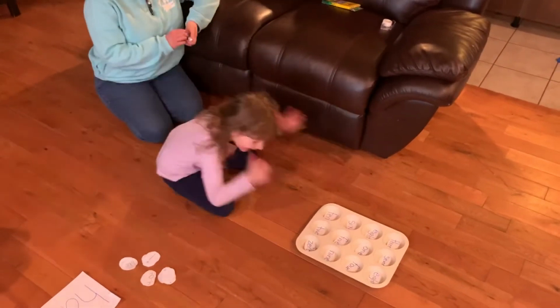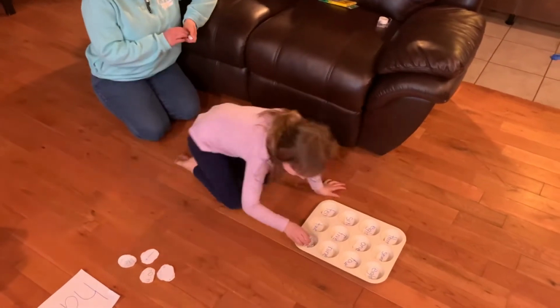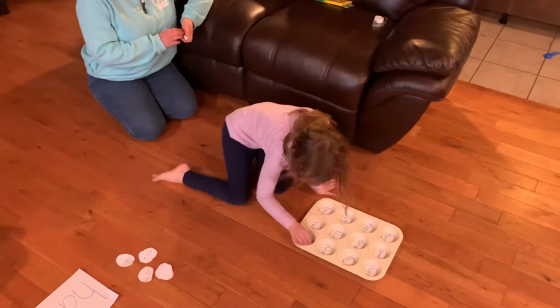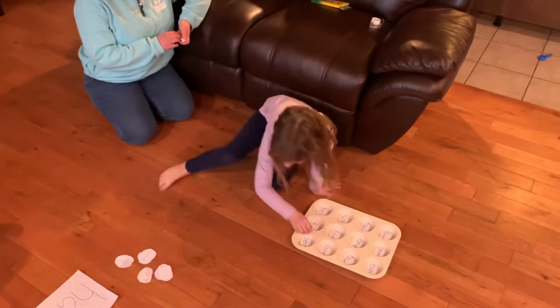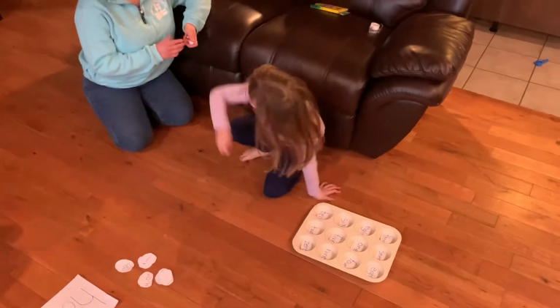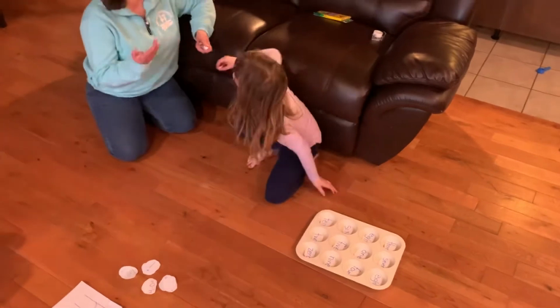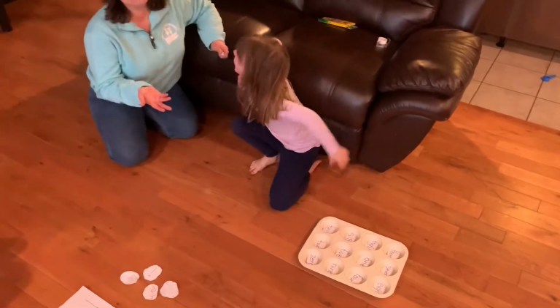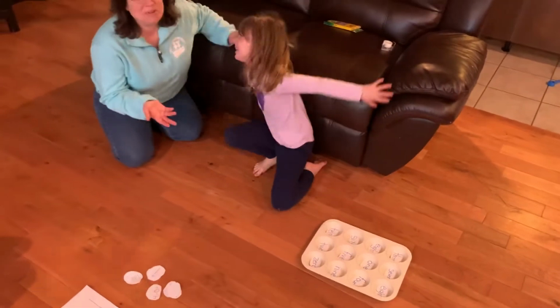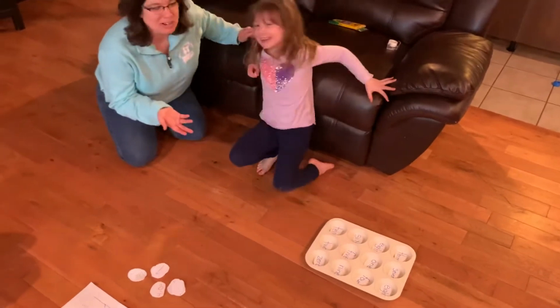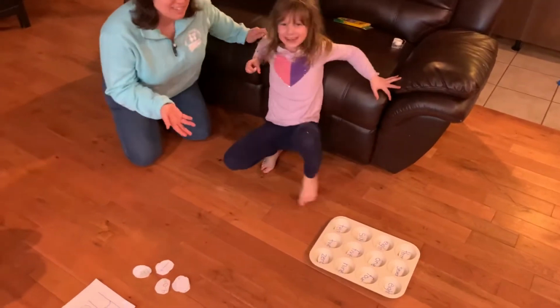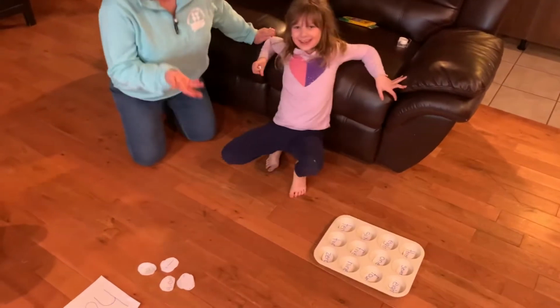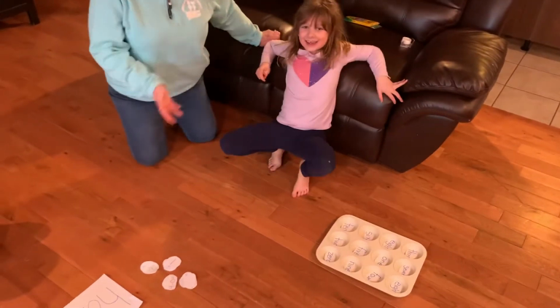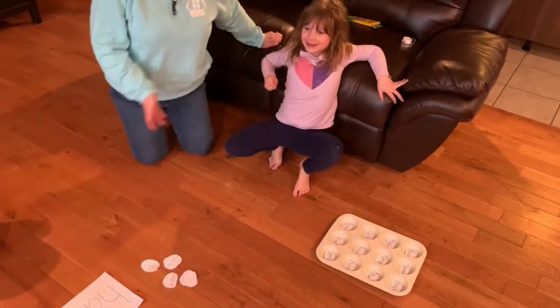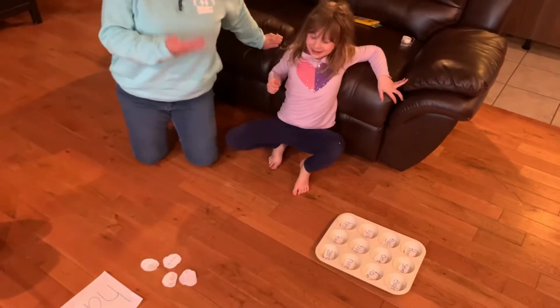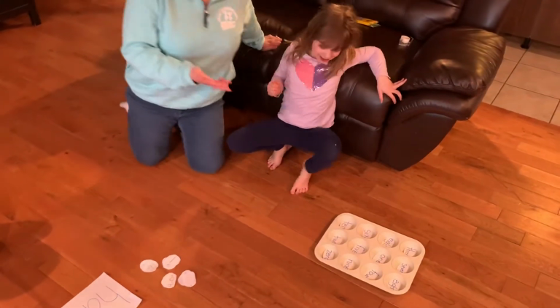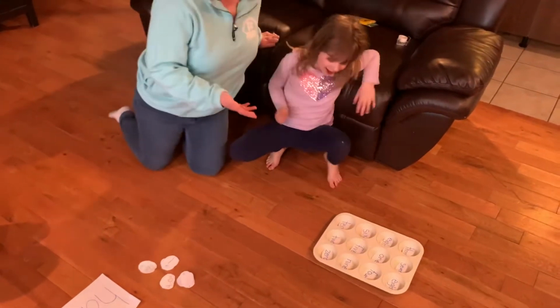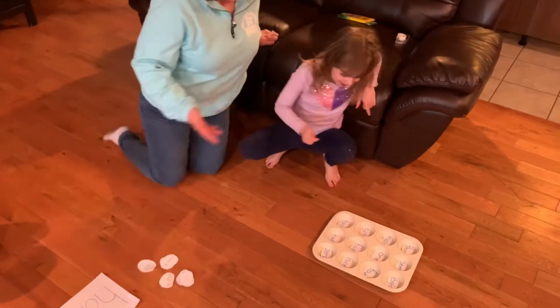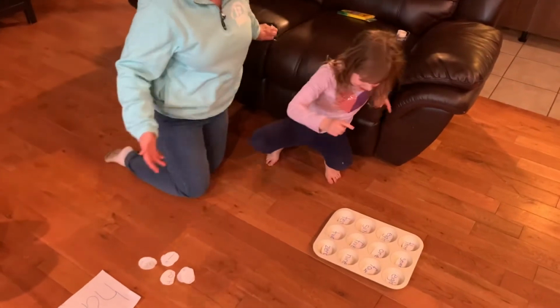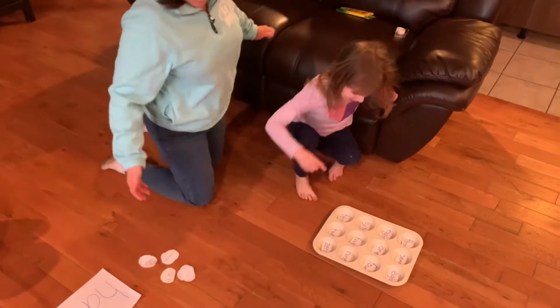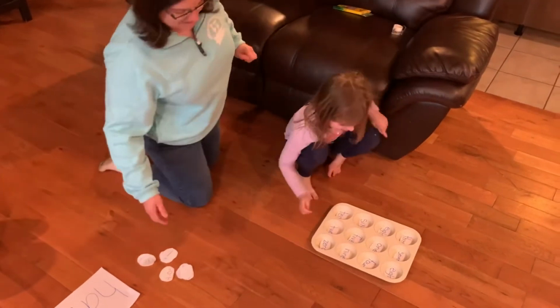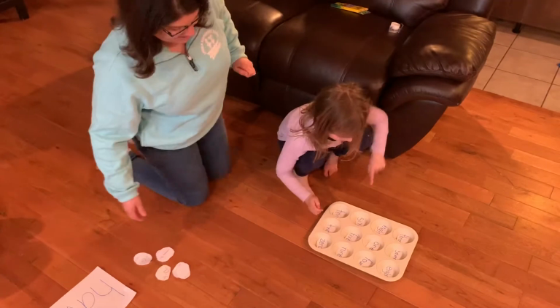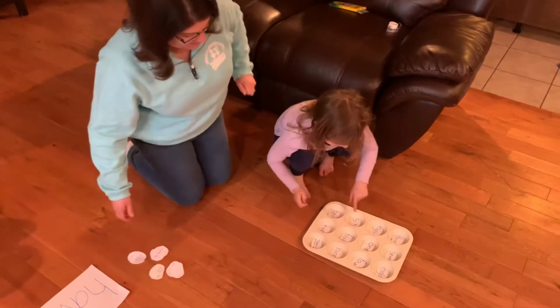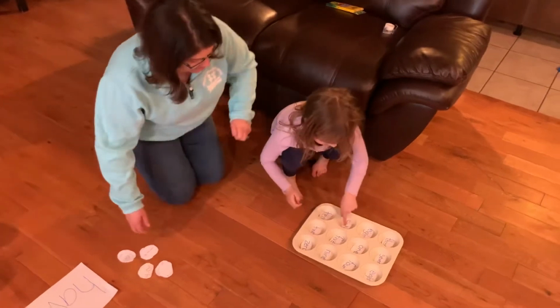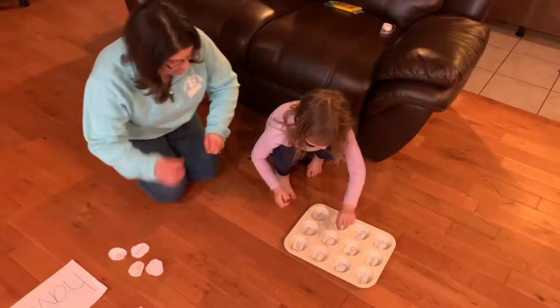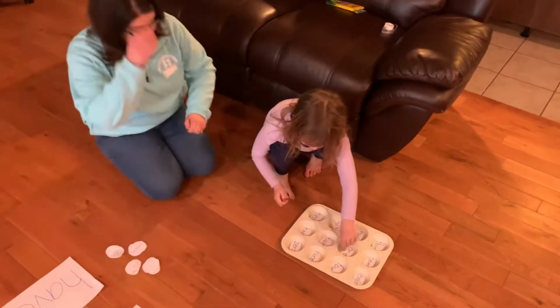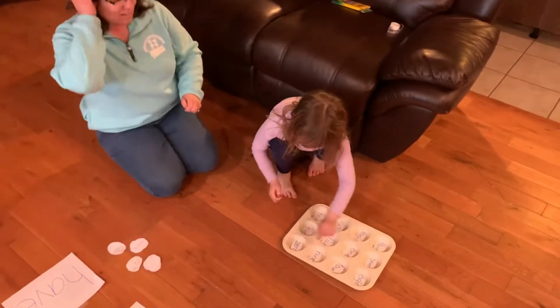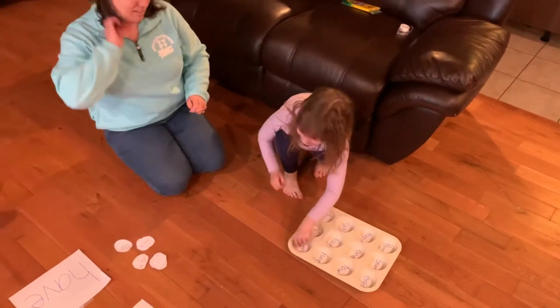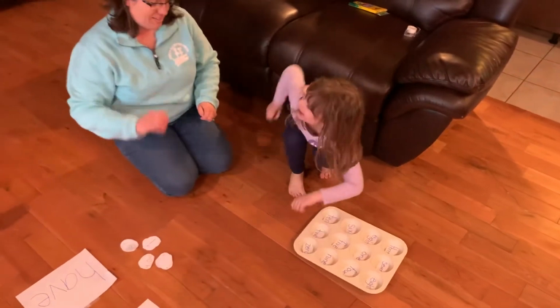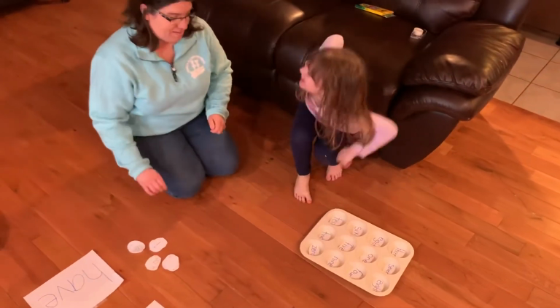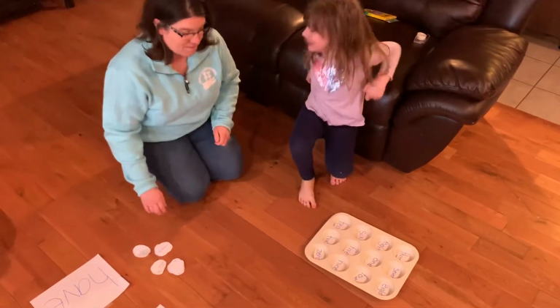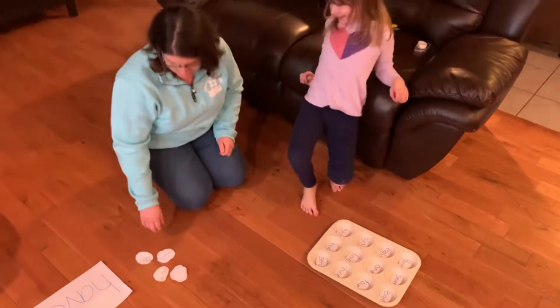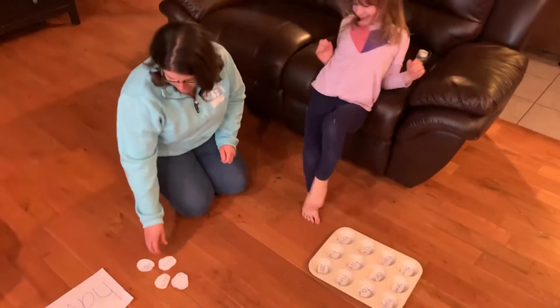Zero! So you can see Sammy wanted to get zero, so that's the one she tried to get. We landed on six, one, and zero. Very good.